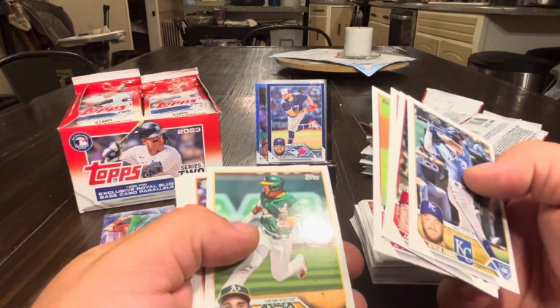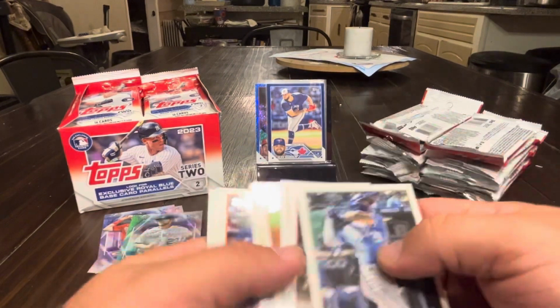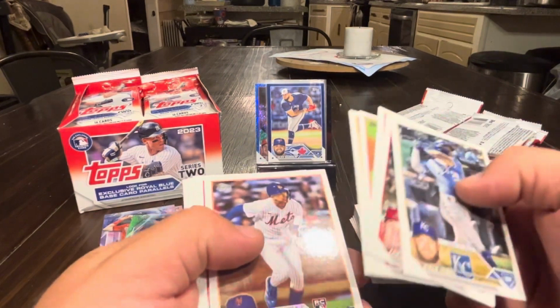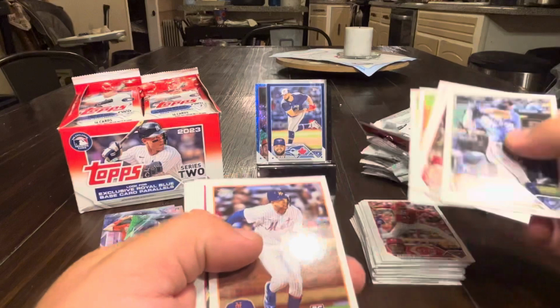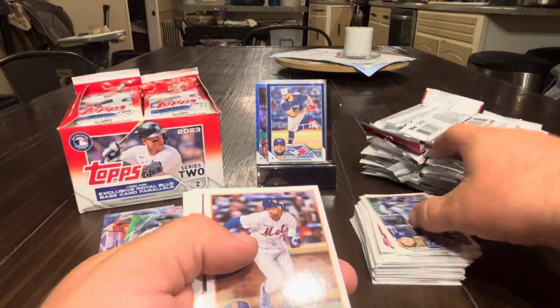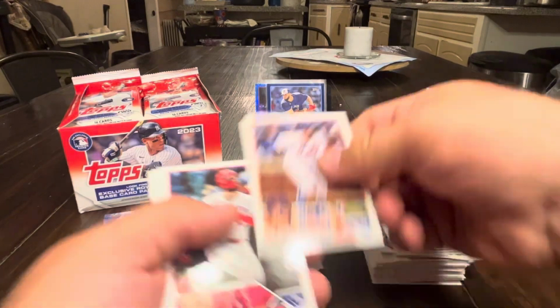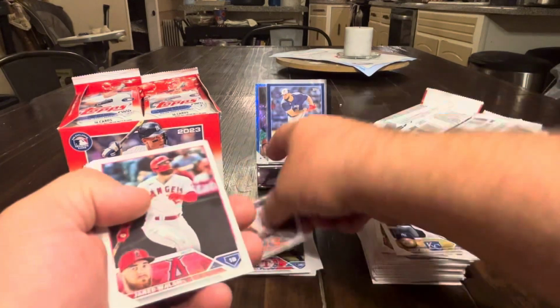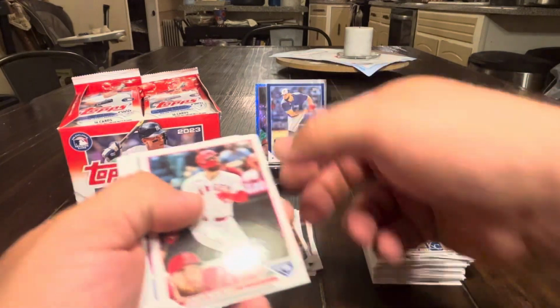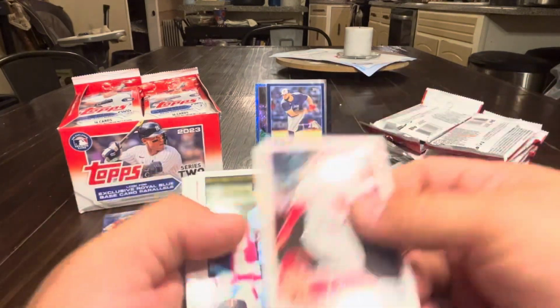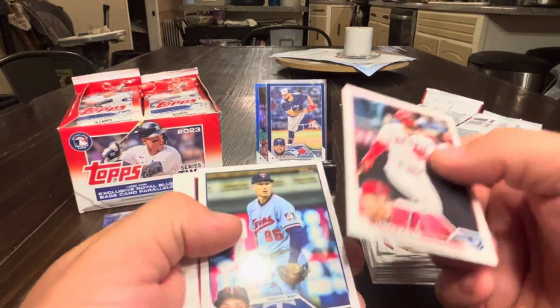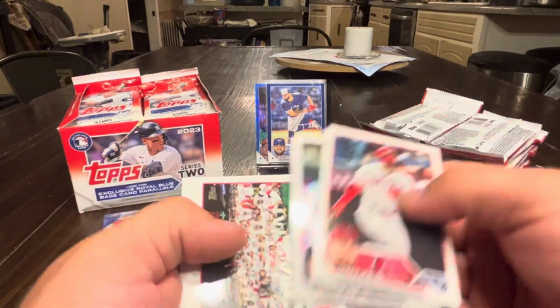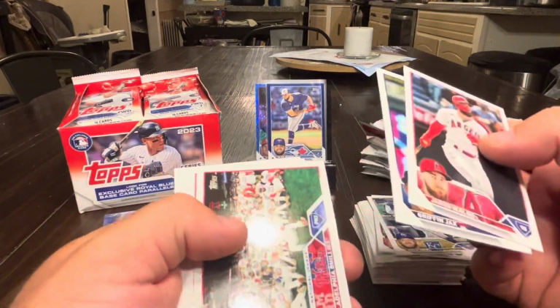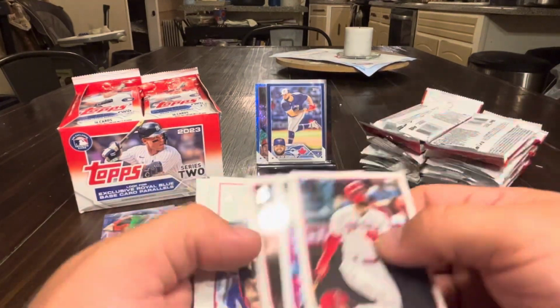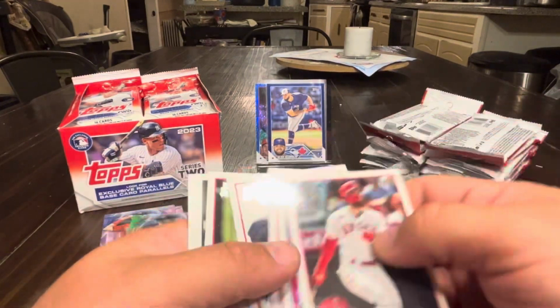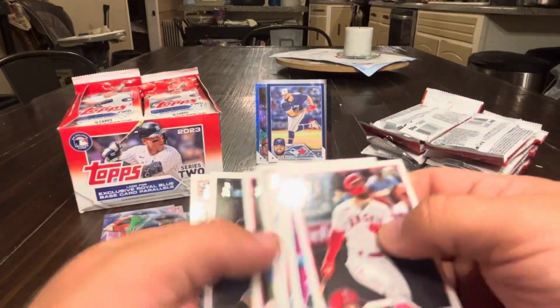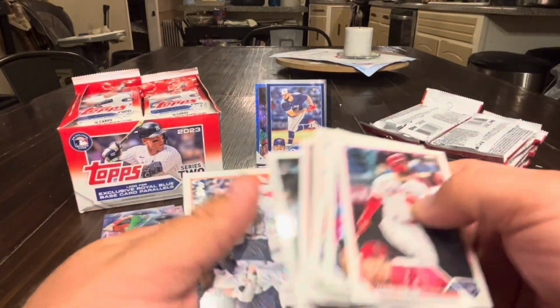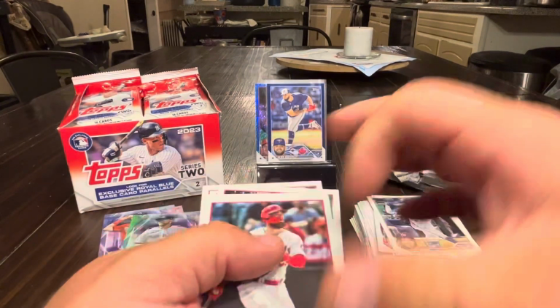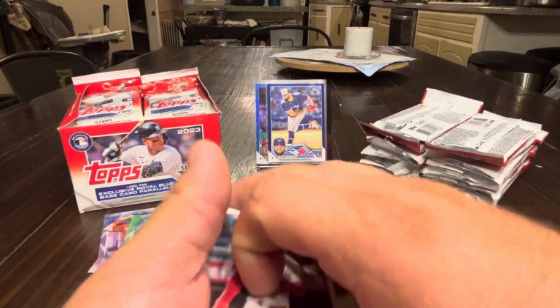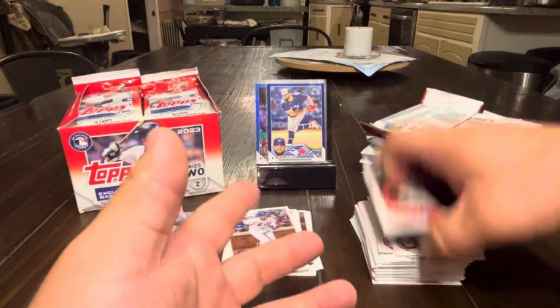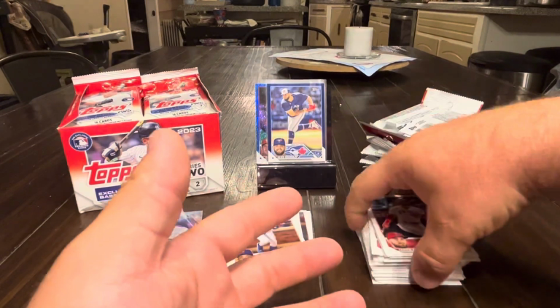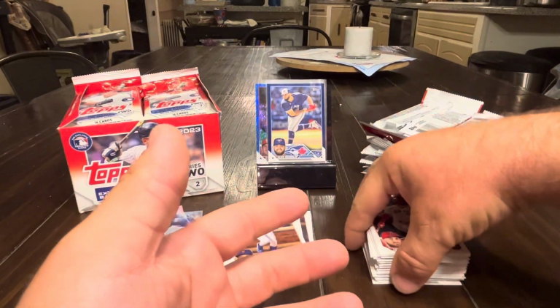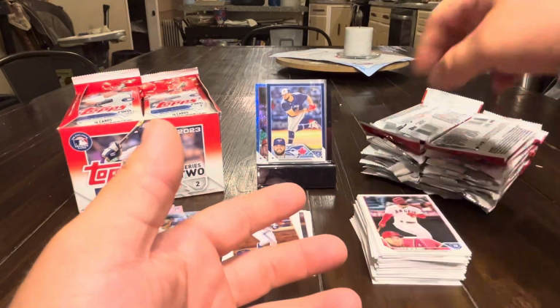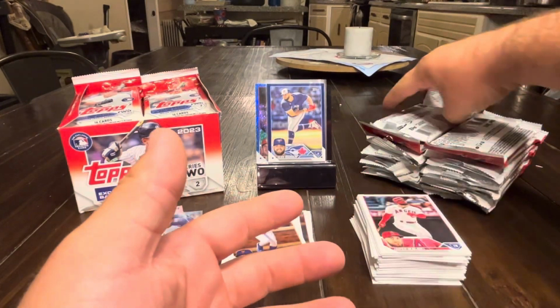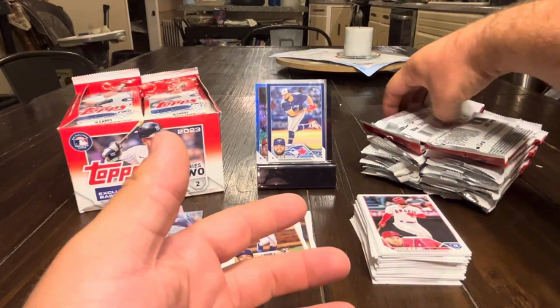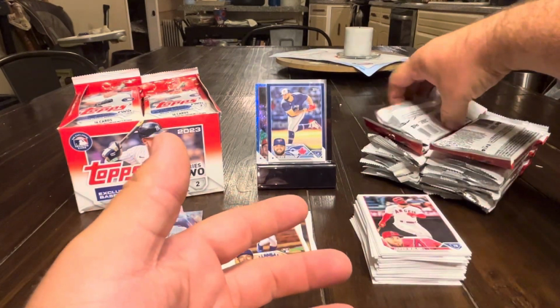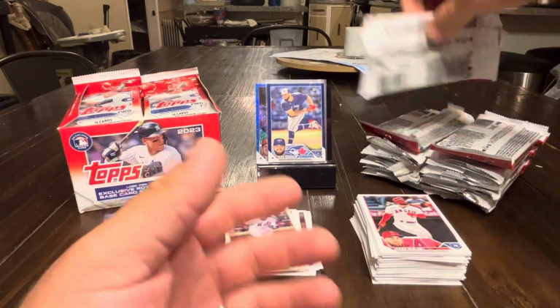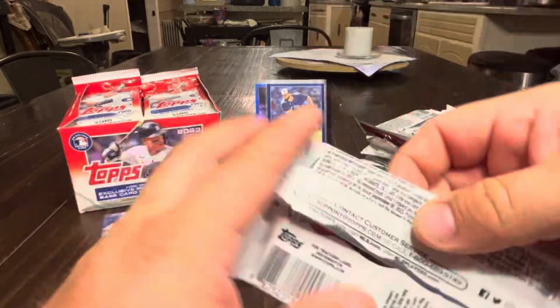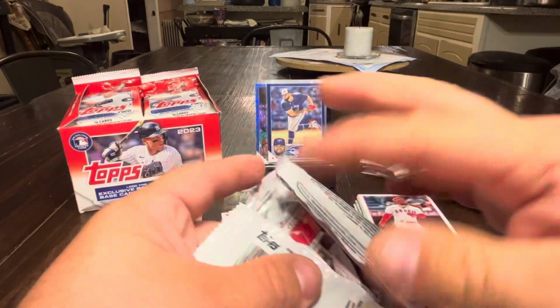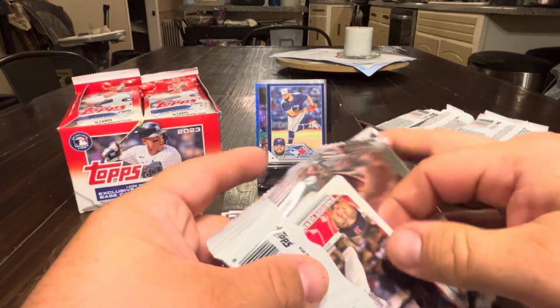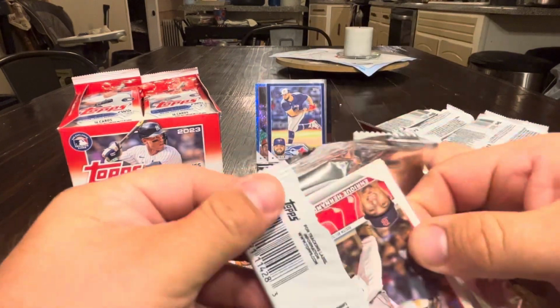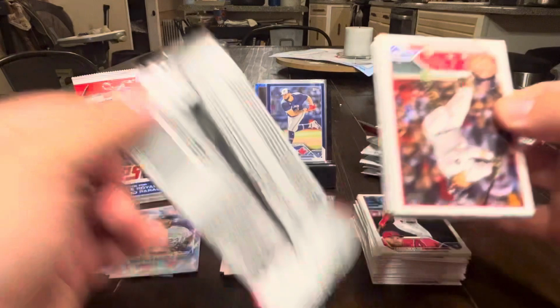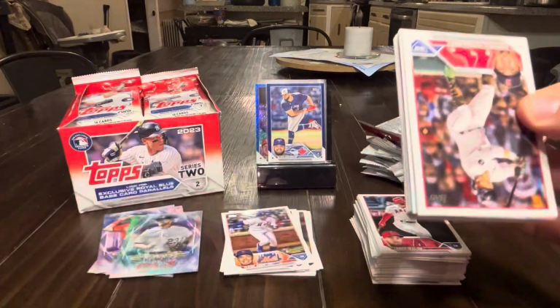Ryder, Luriano, a Vientos rookie, Terp Walsh, Jax, some sideways stuff. Lots of checklists in here. Next pack.